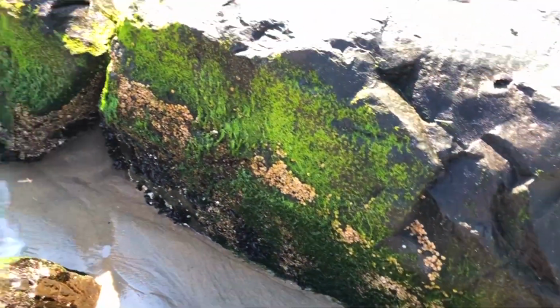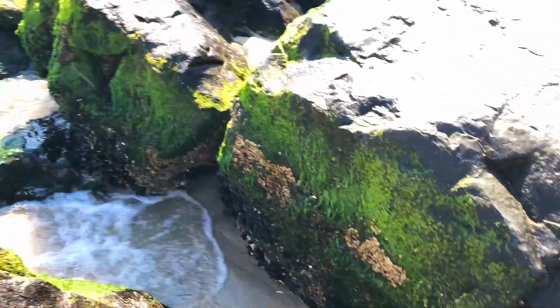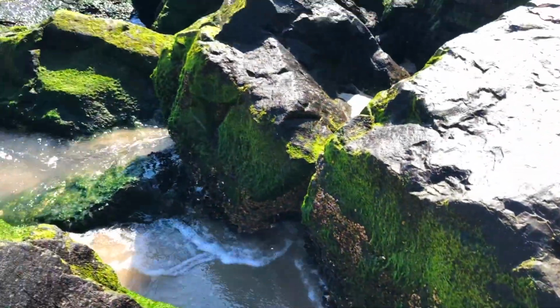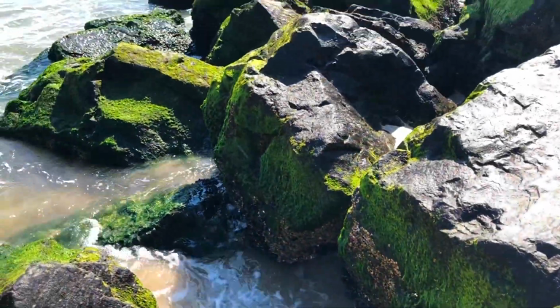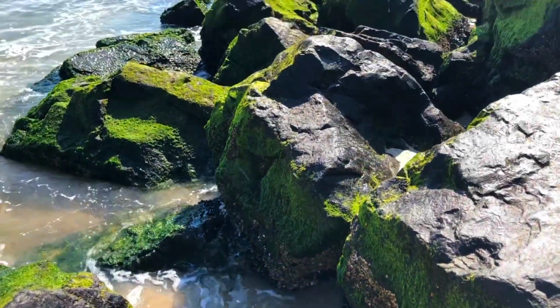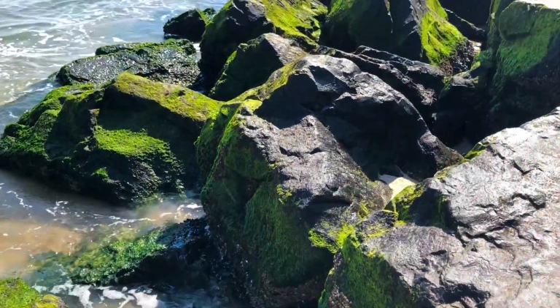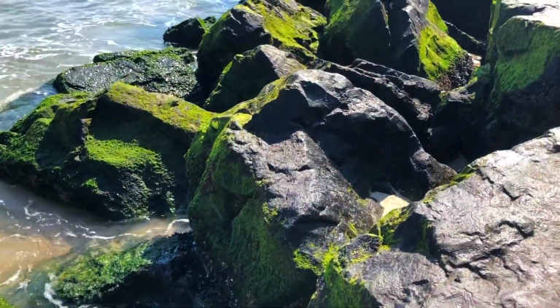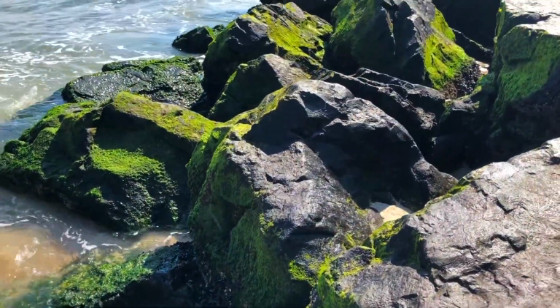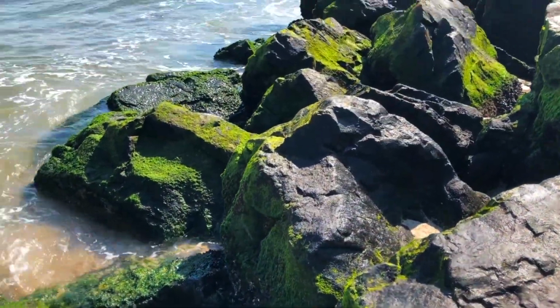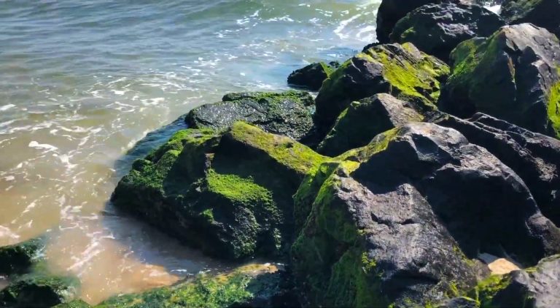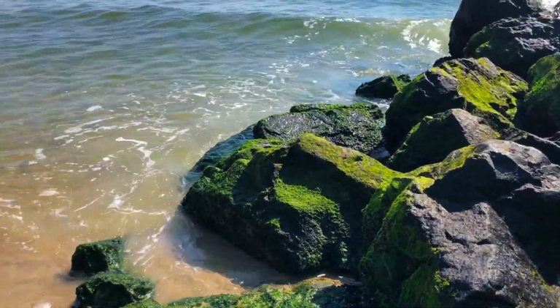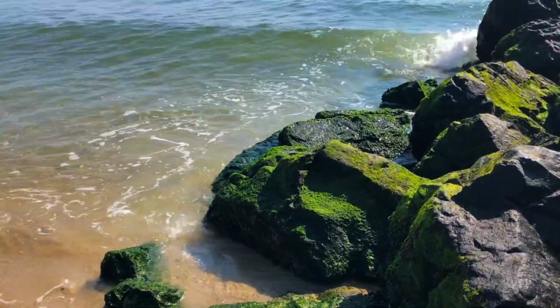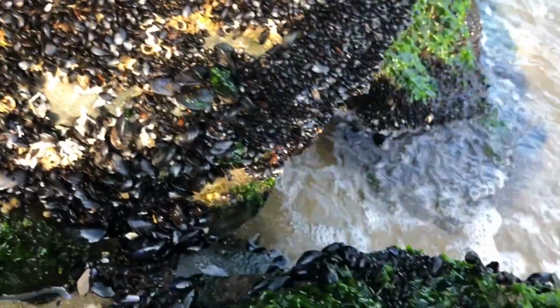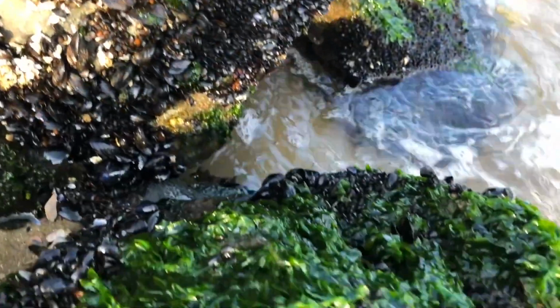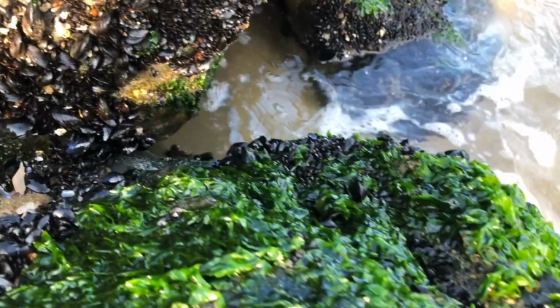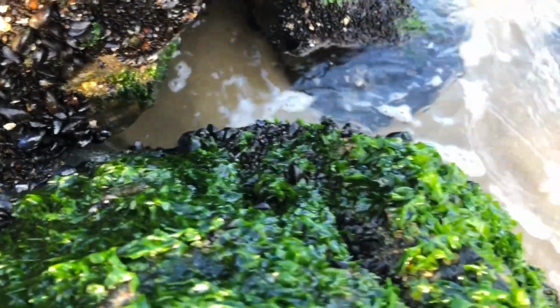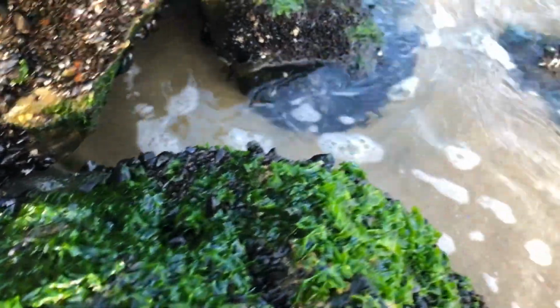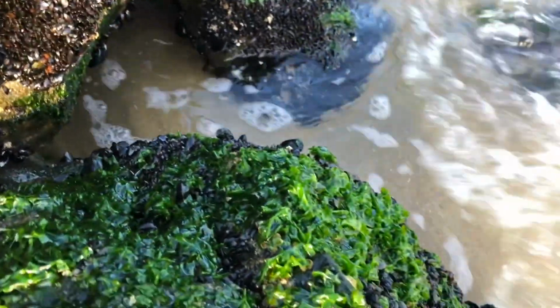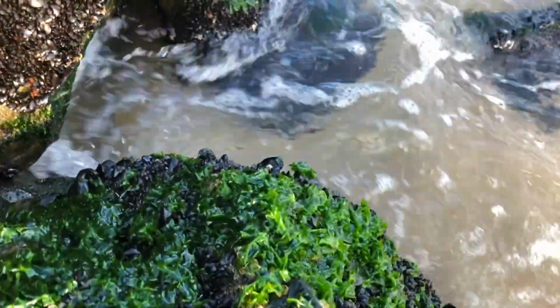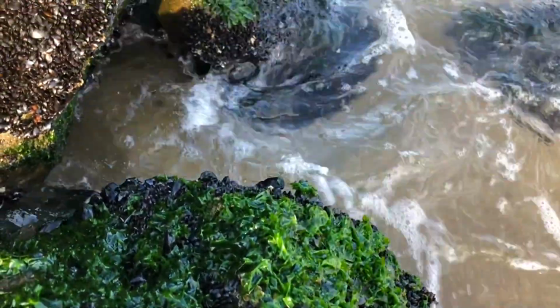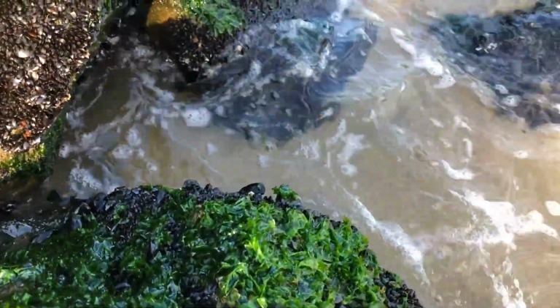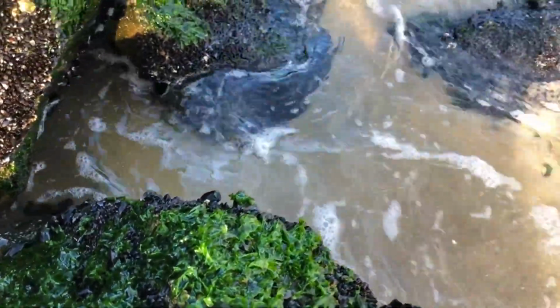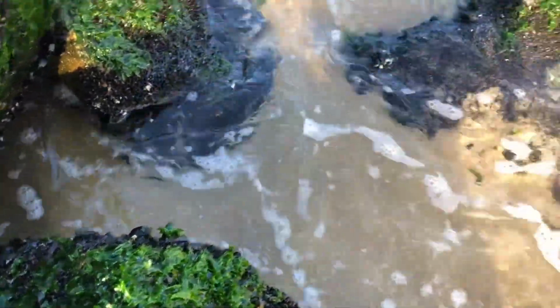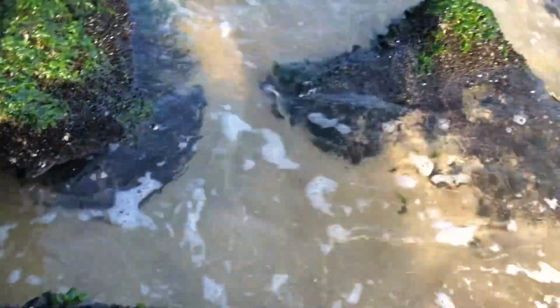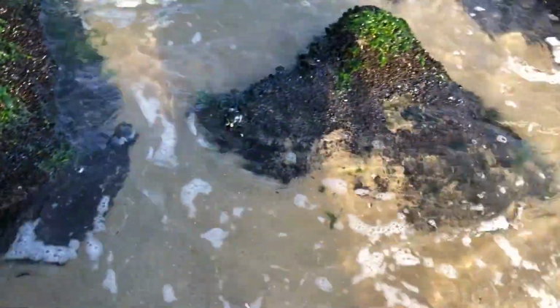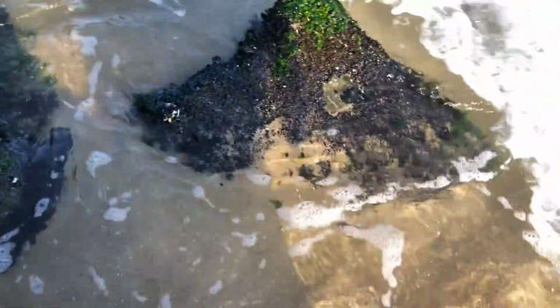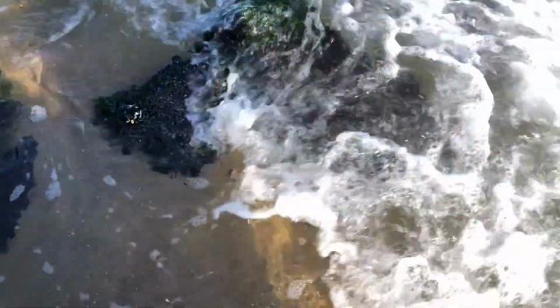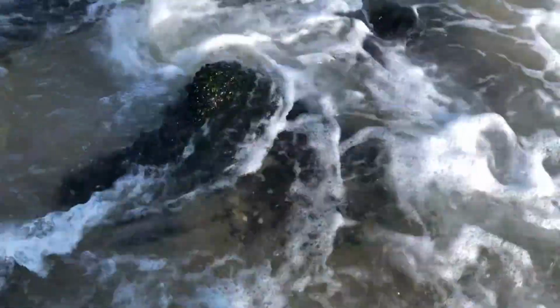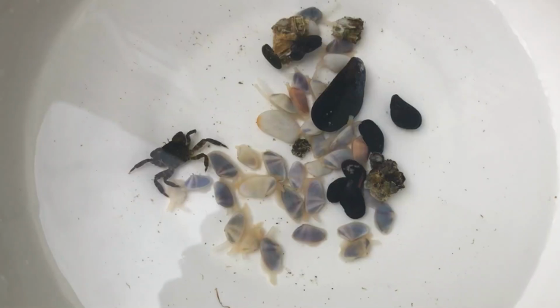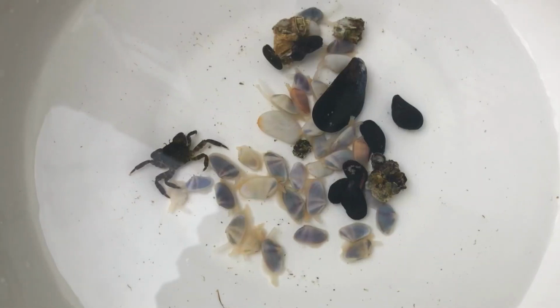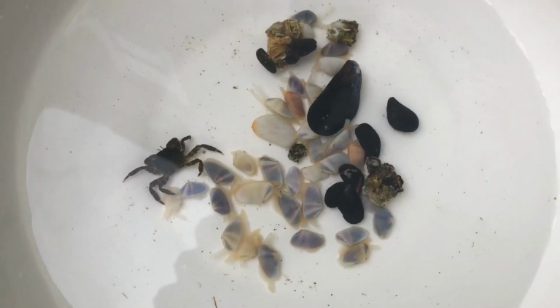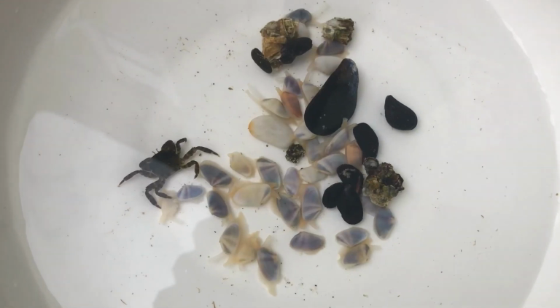Inter is a prefix that means between — it comes from Latin. This summer on the Jersey Shore beach, we captured a few creatures that live in the intertidal zone. Here they are: